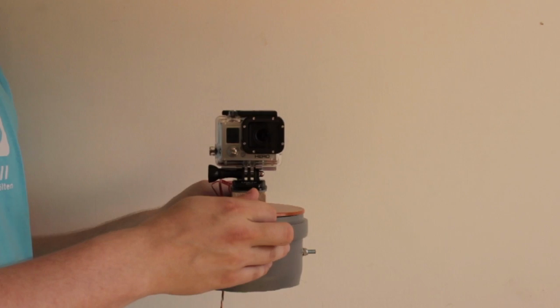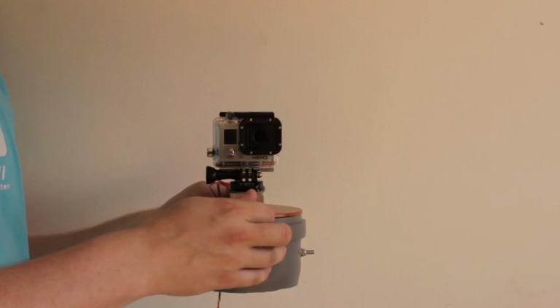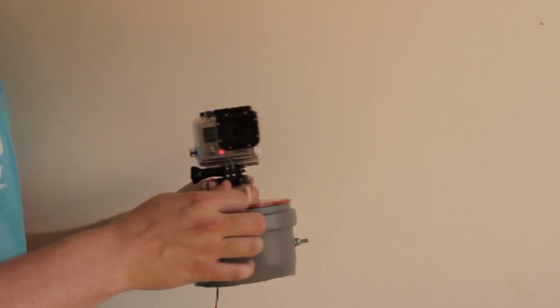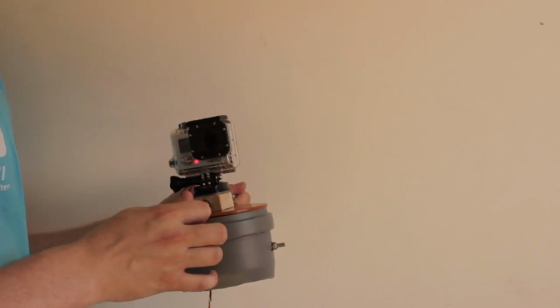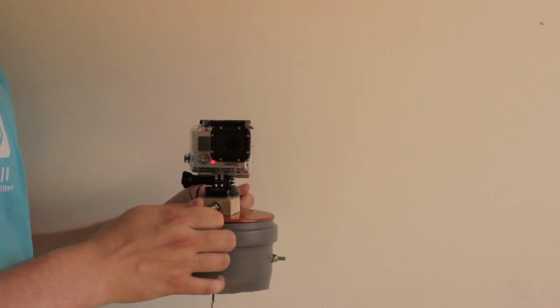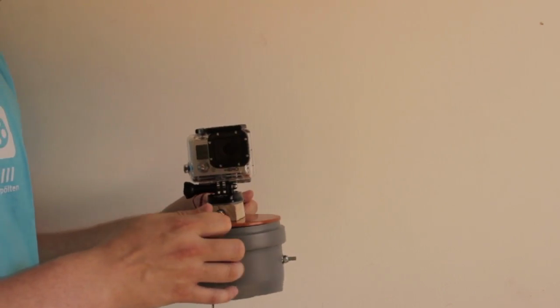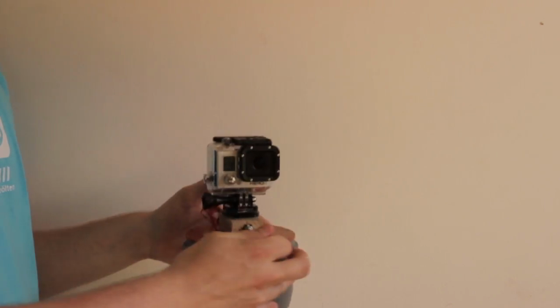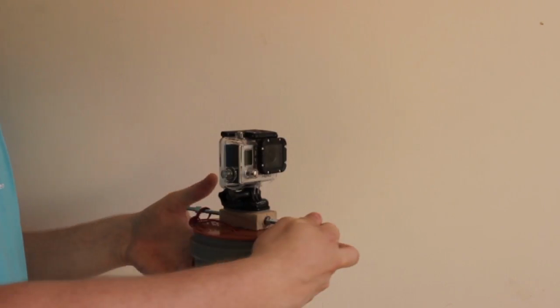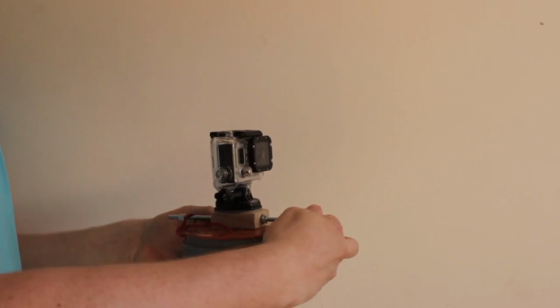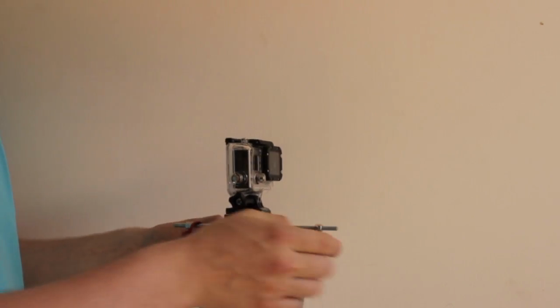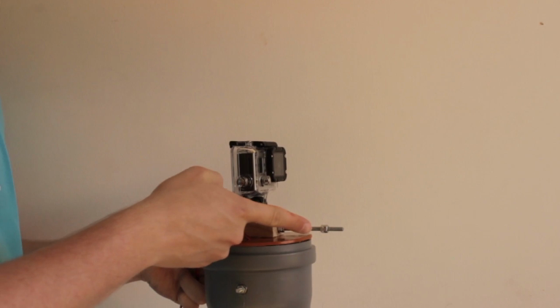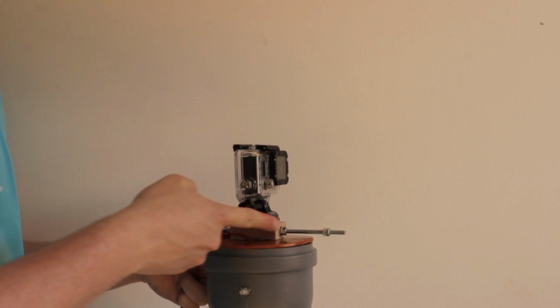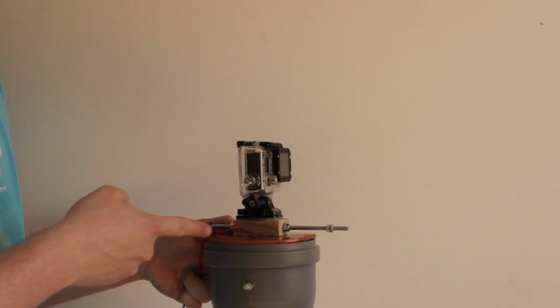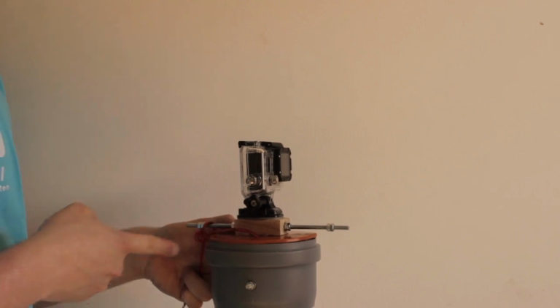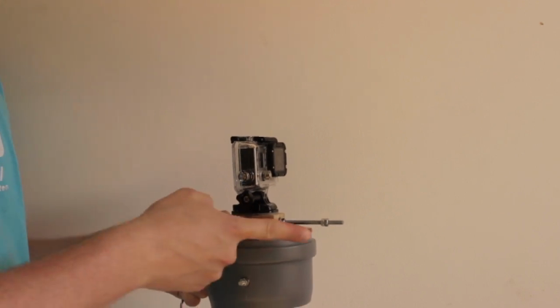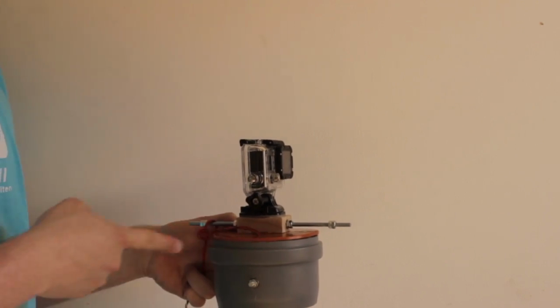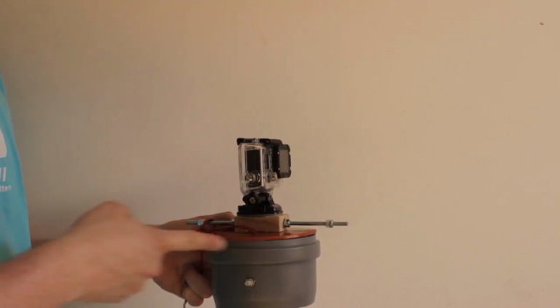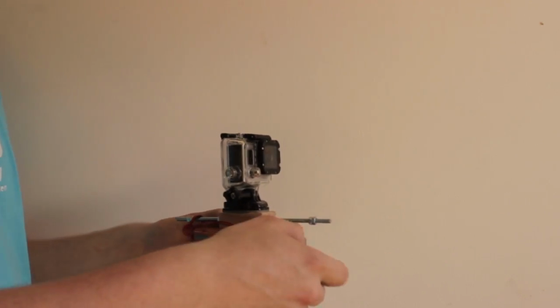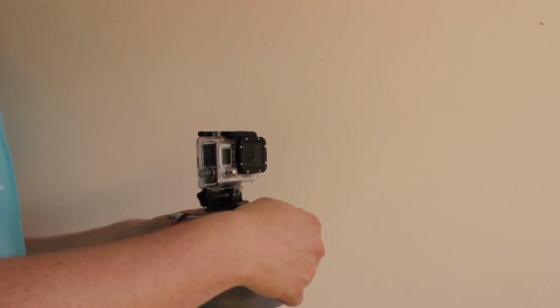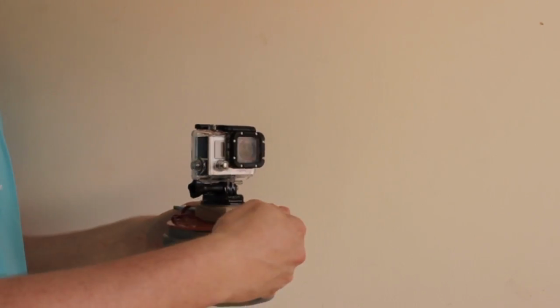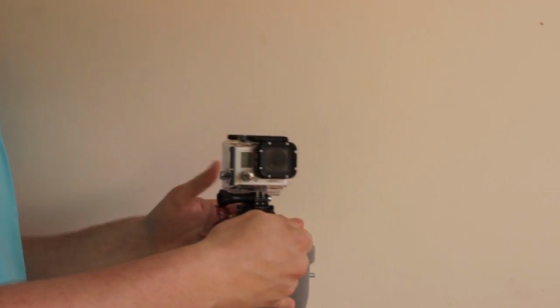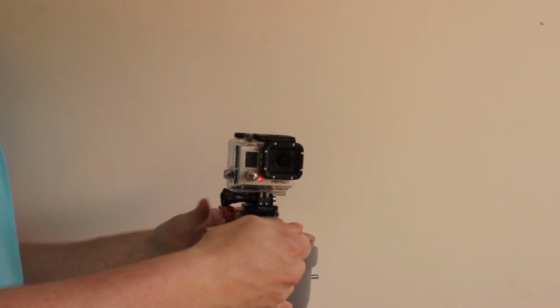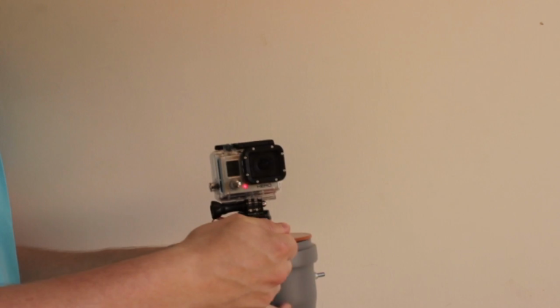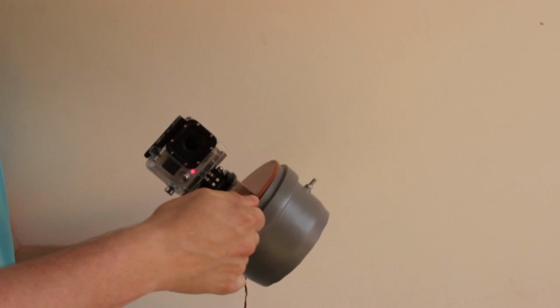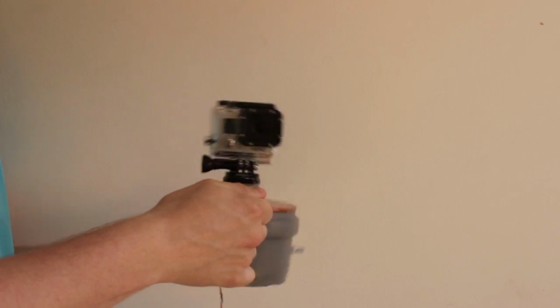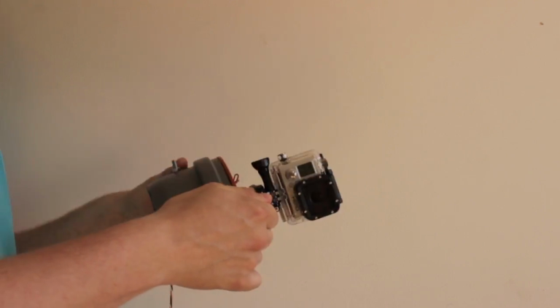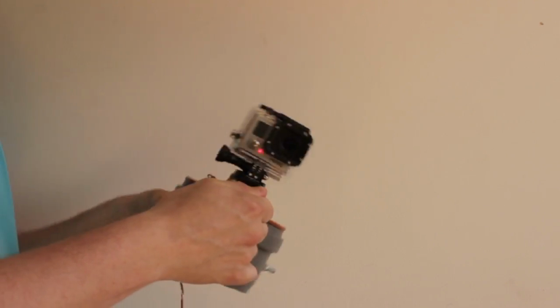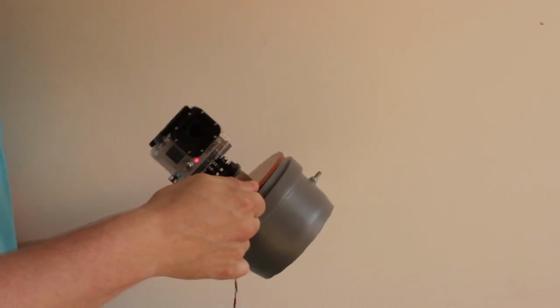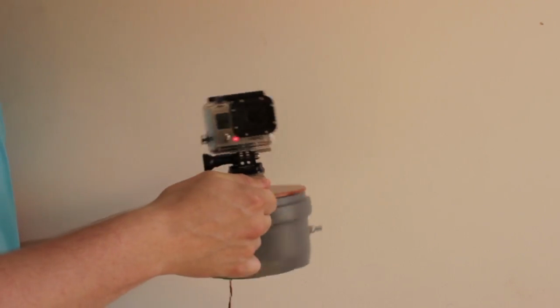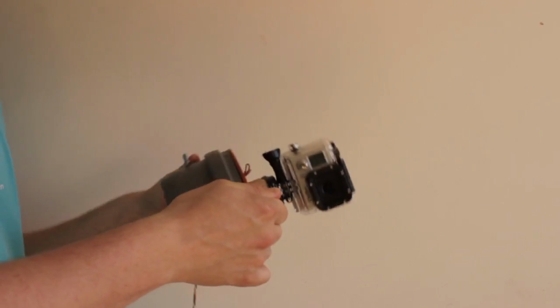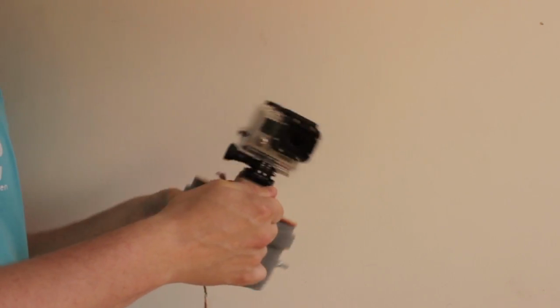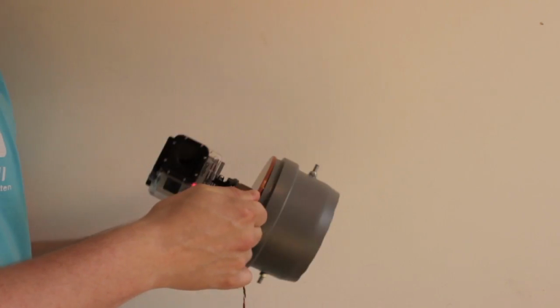For testing purposes, an axis was mounted between the camera and the stabilizer, allowing it to rotate on the roll axis, which should be stabilized in this test.